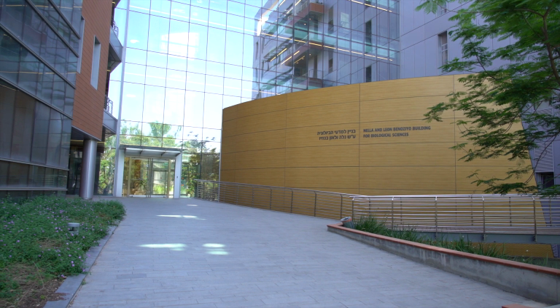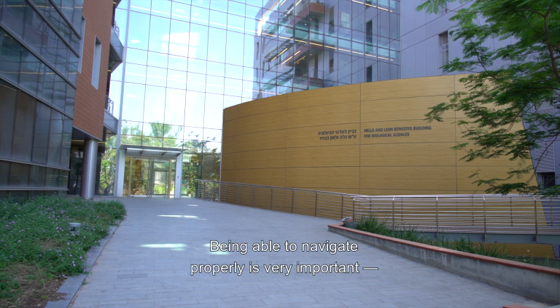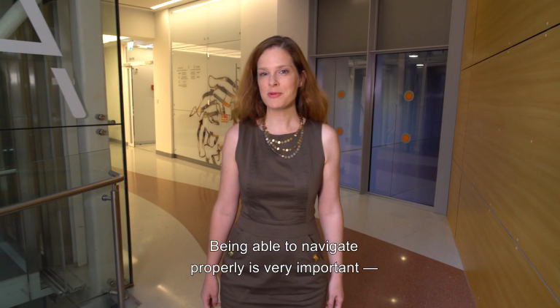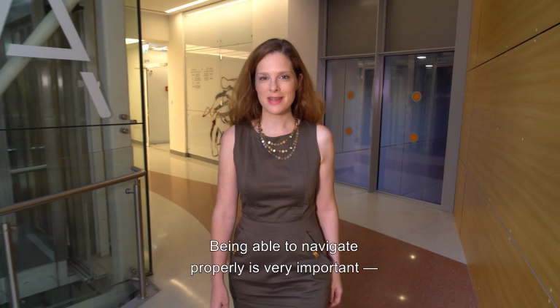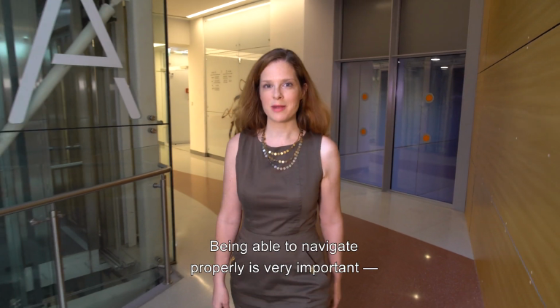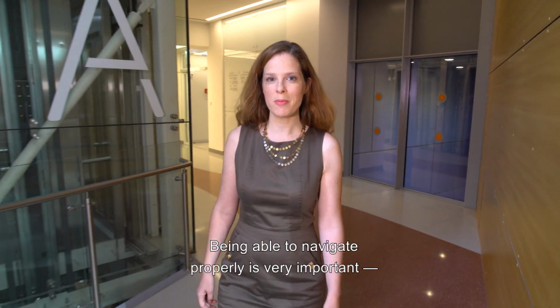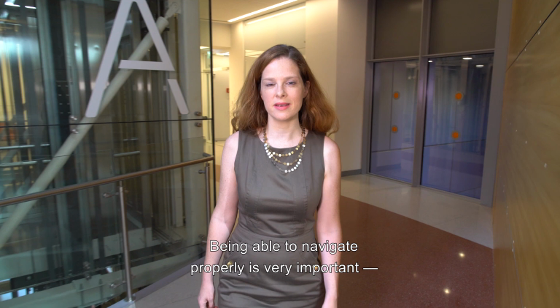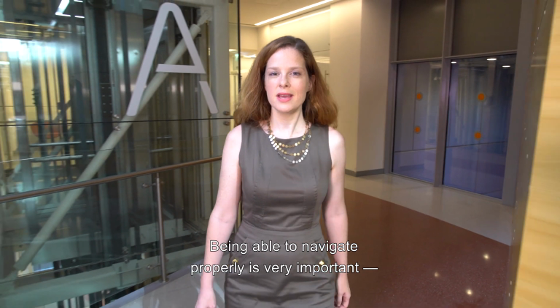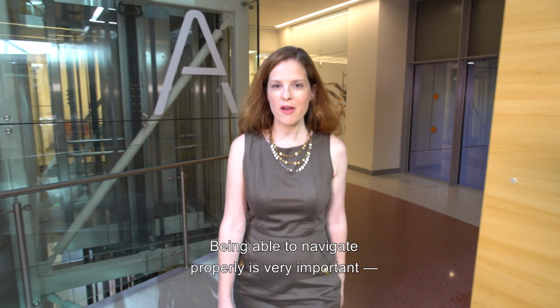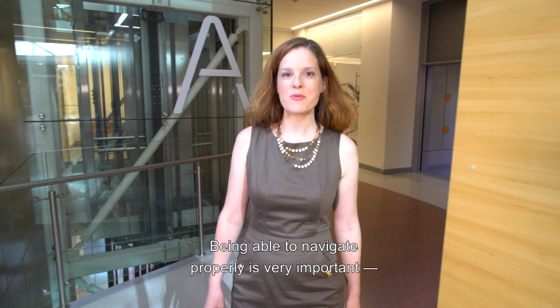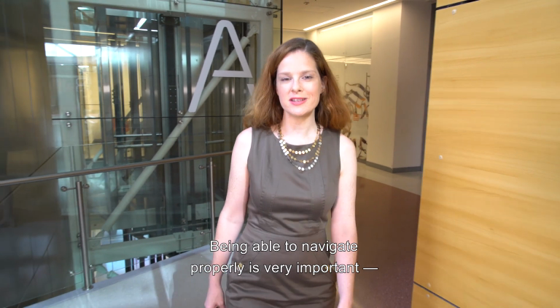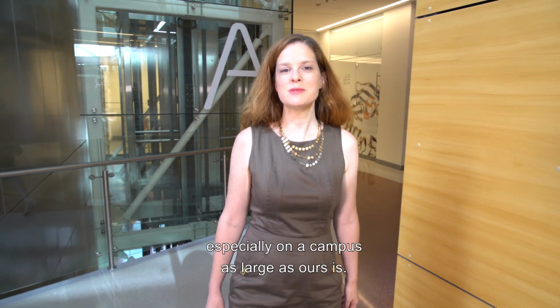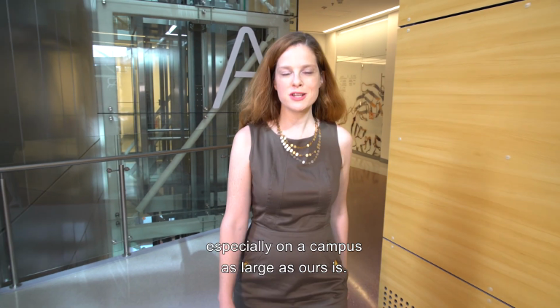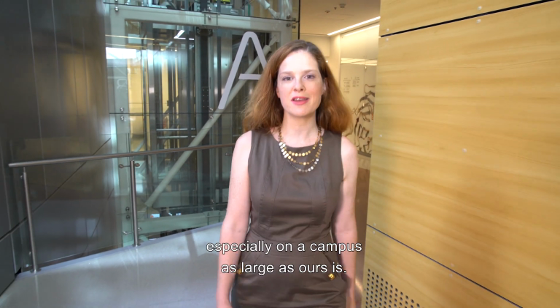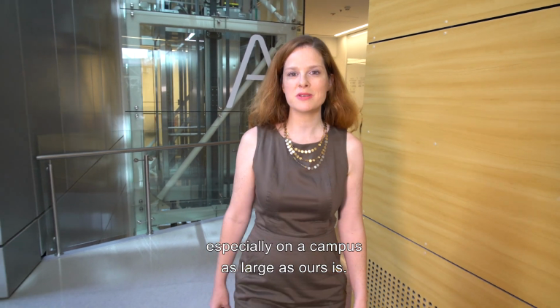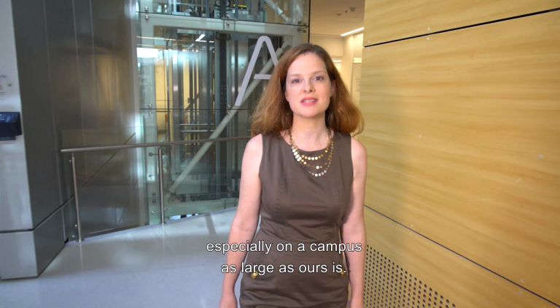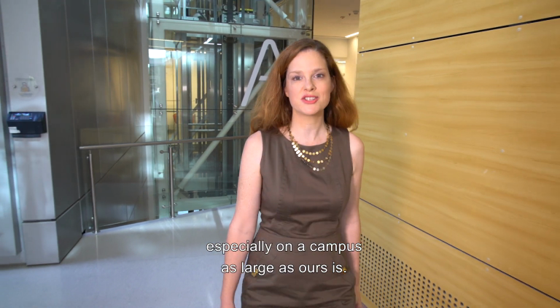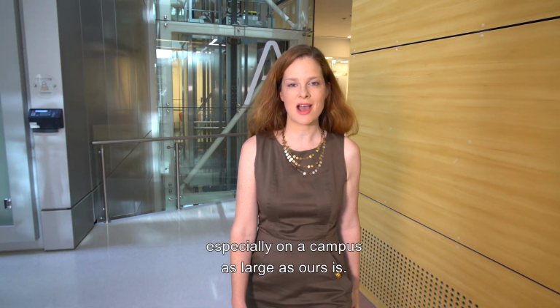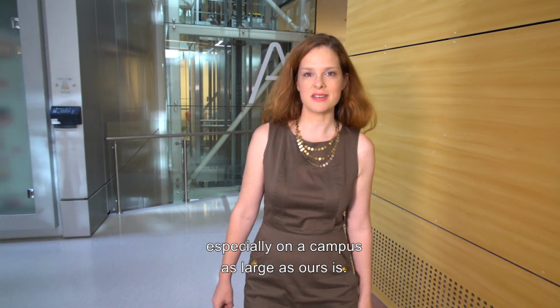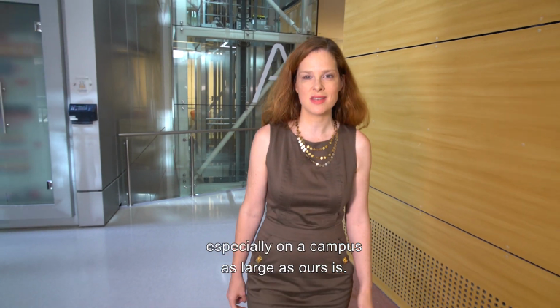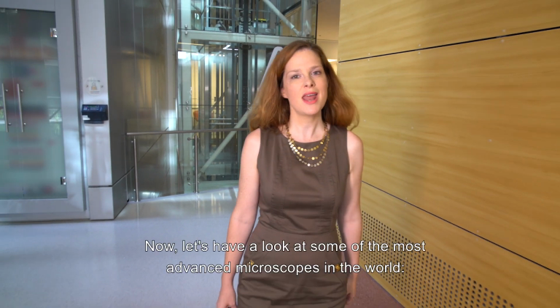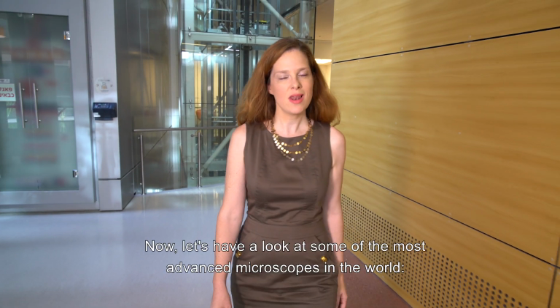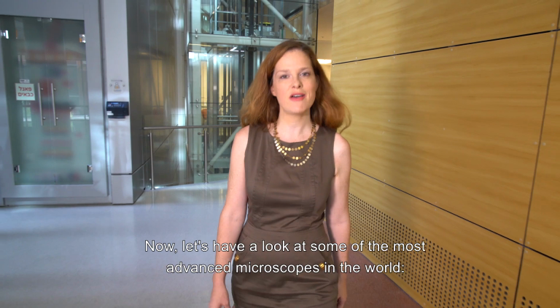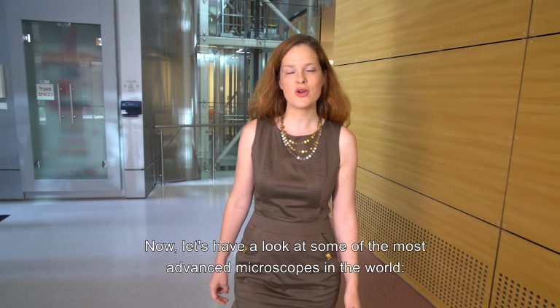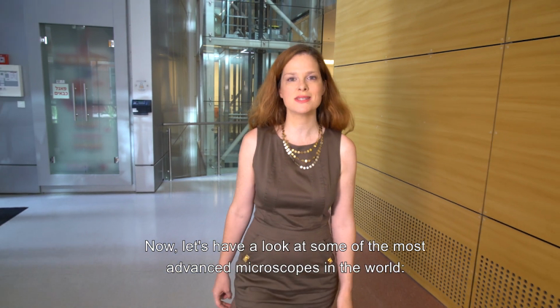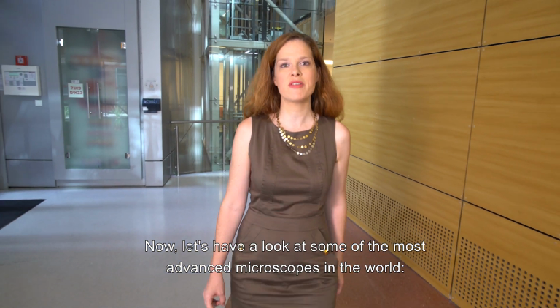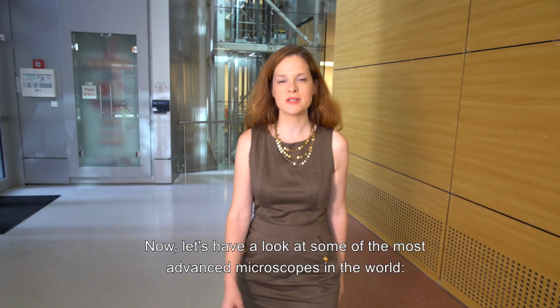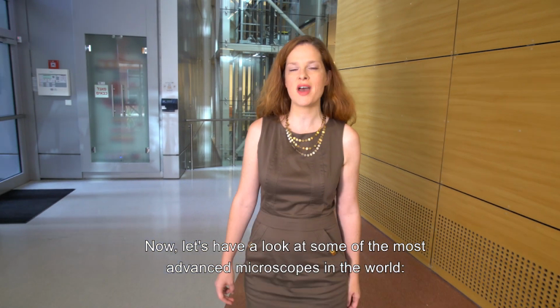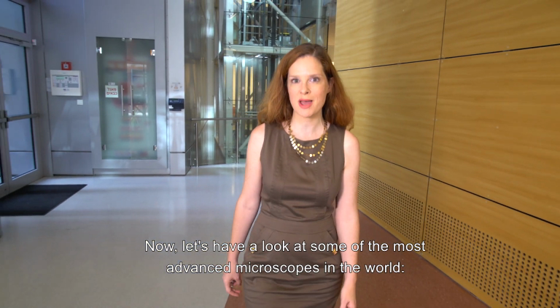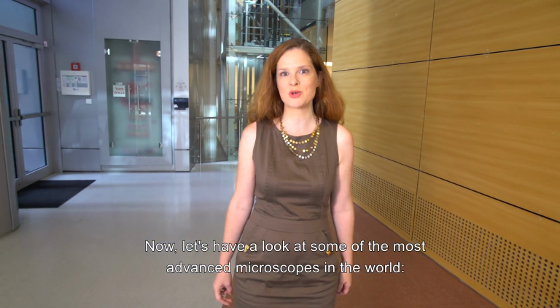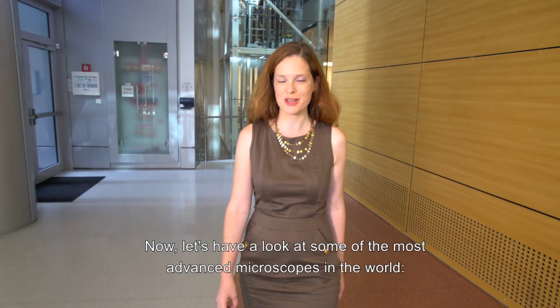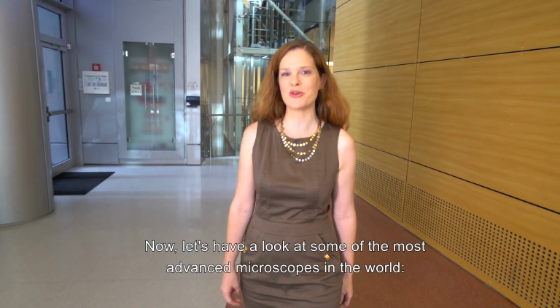Being able to navigate properly is very important, especially on a campus as large as ours. Now let's have a look at some of the most advanced microscopes in the world.